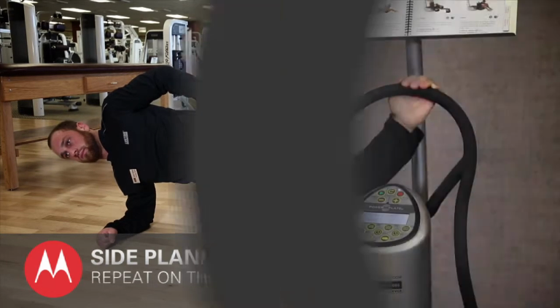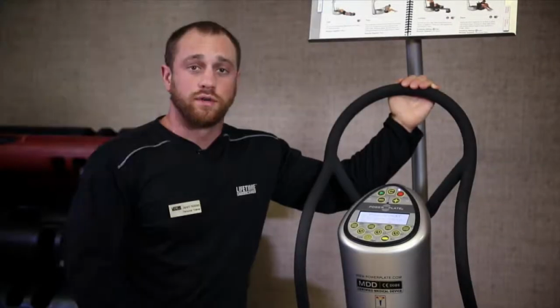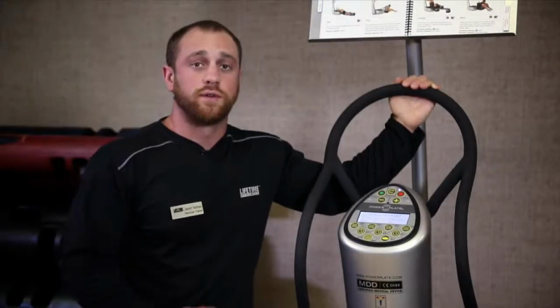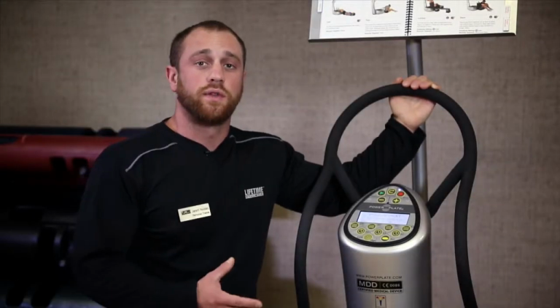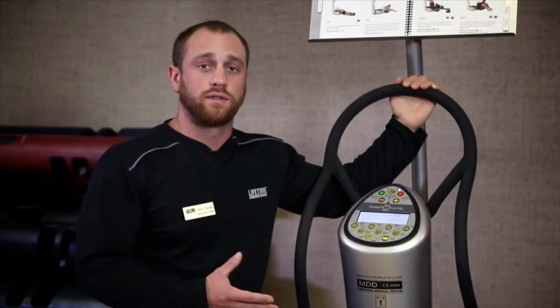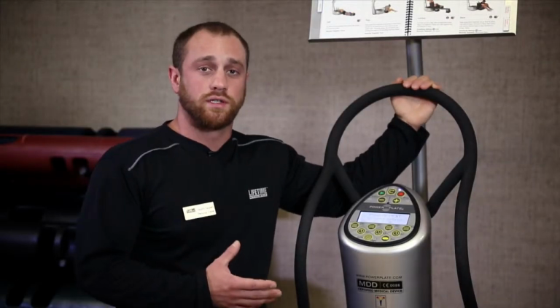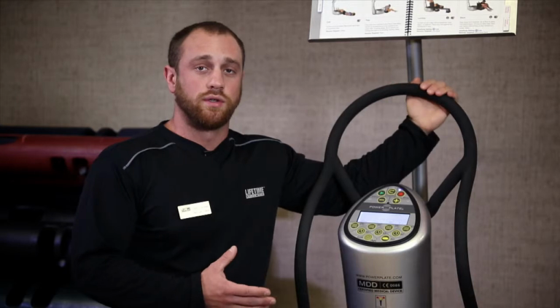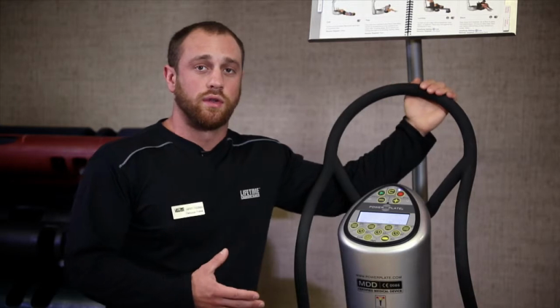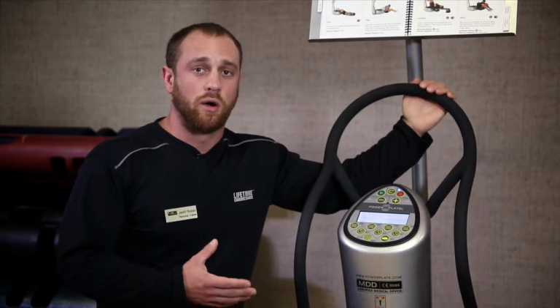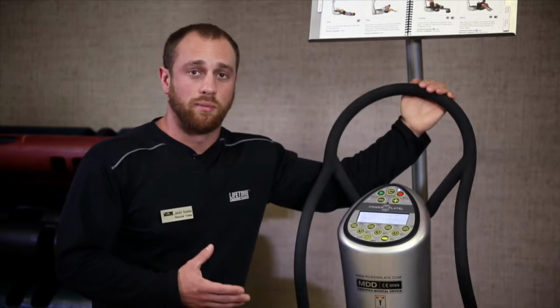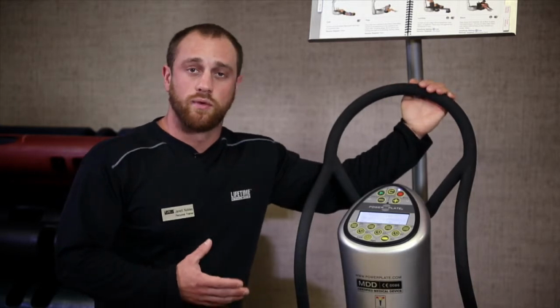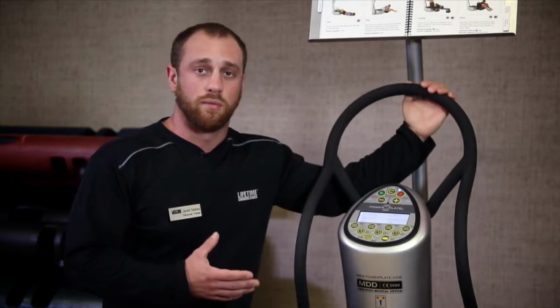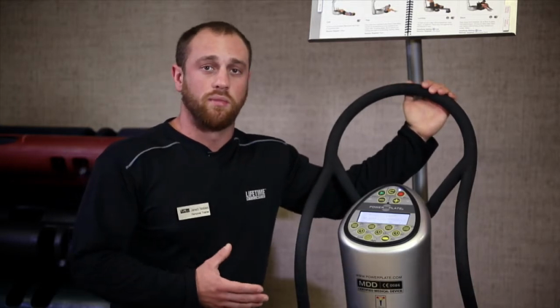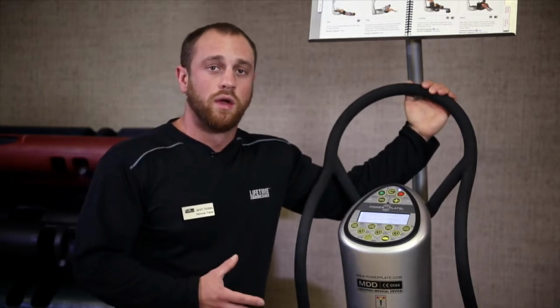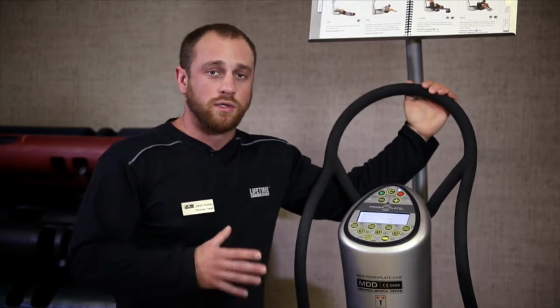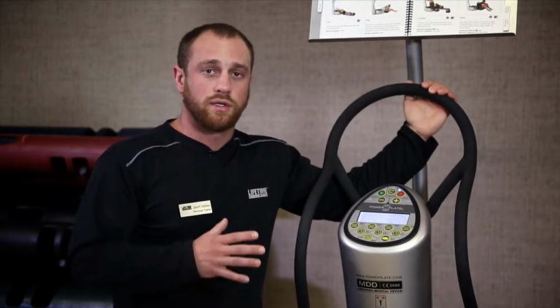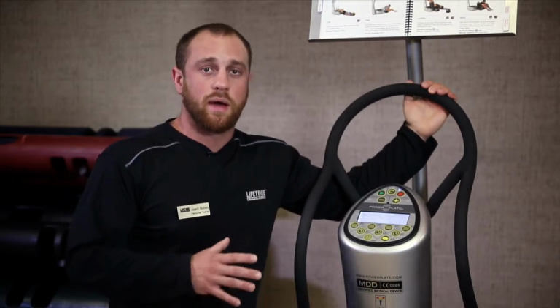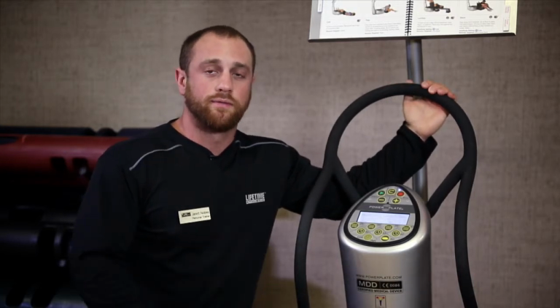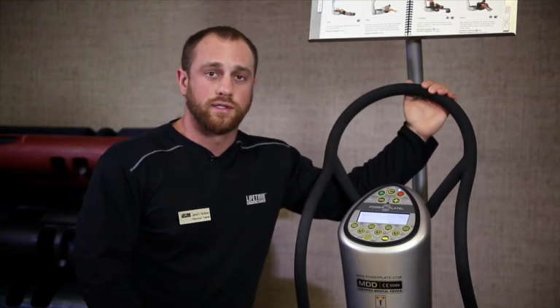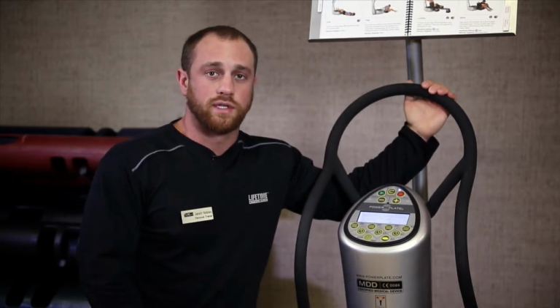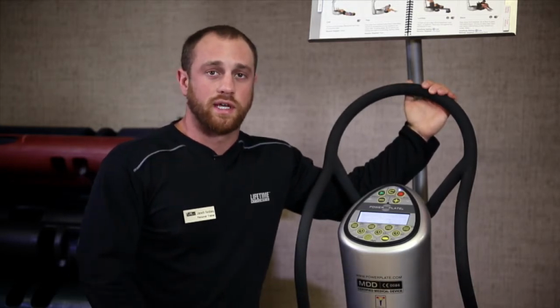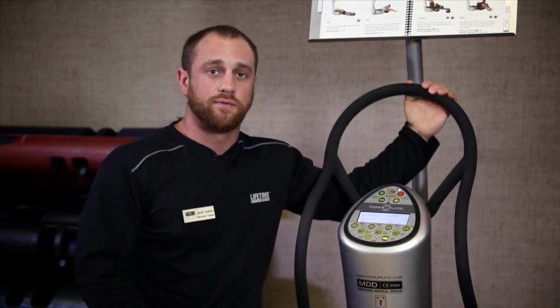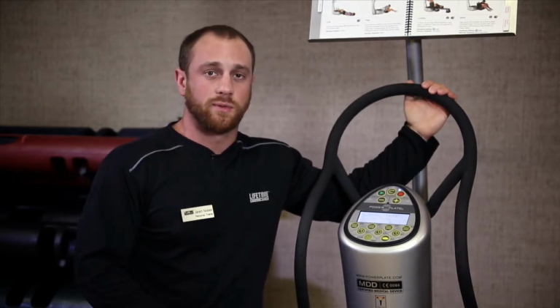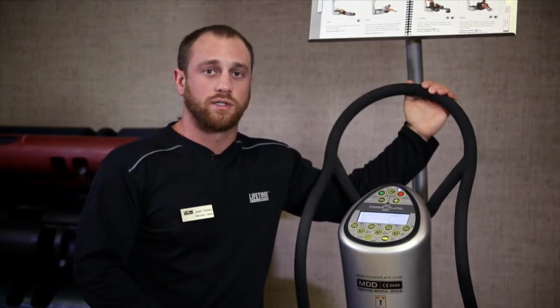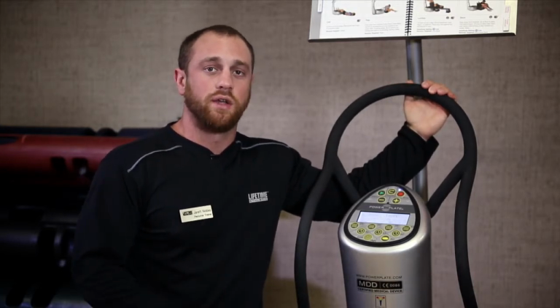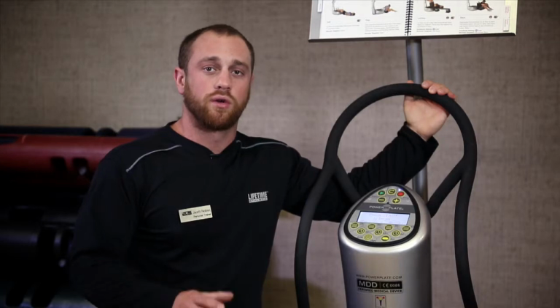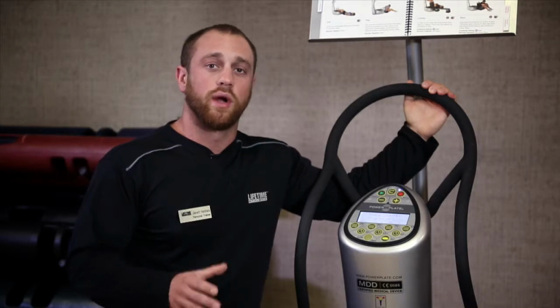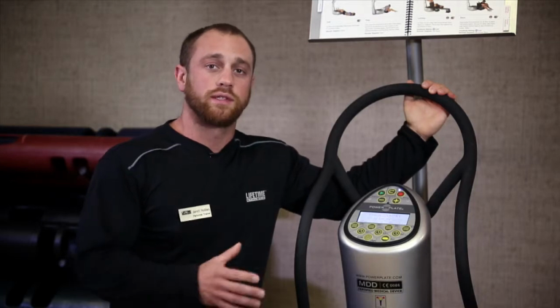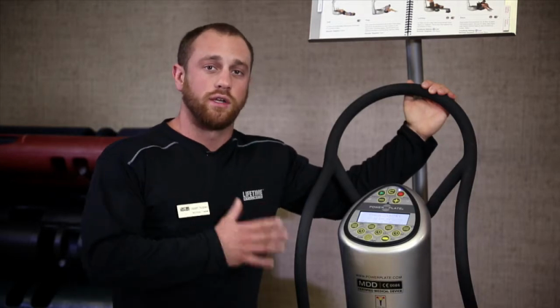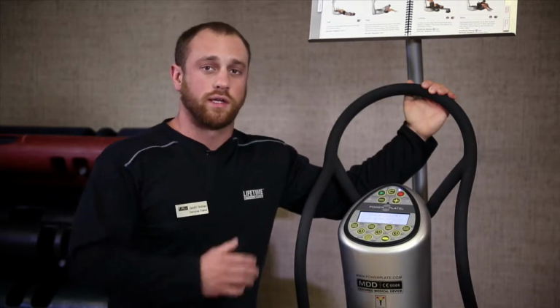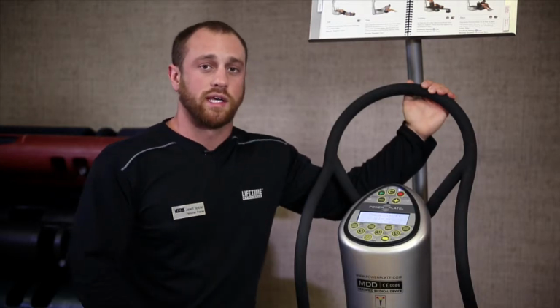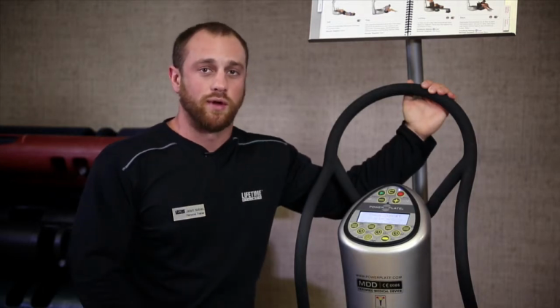I've shown you just a few of the exercises you can do on the Power Plate, but of course there are many more. Make sure to stop by your fitness service desk to ask a fitness professional how you can incorporate this into your exercise program.